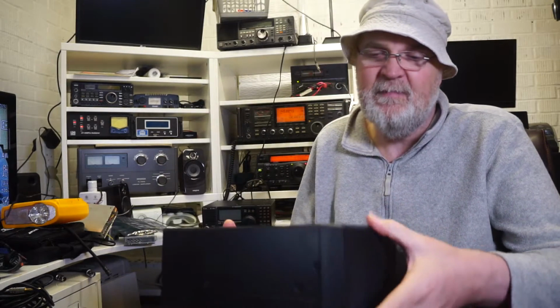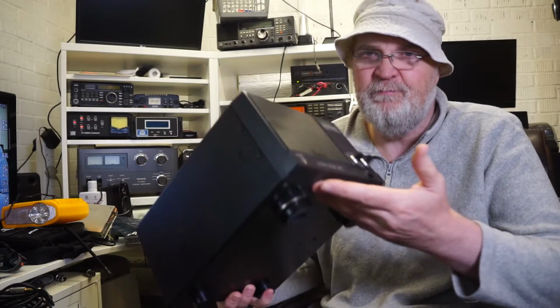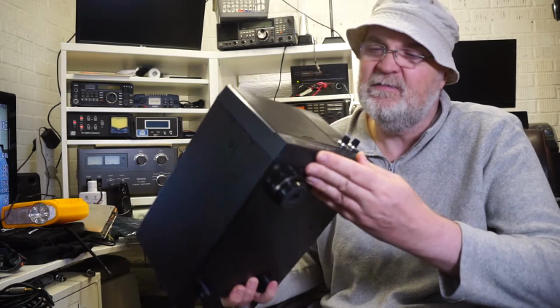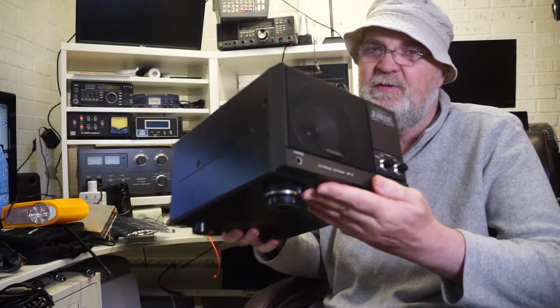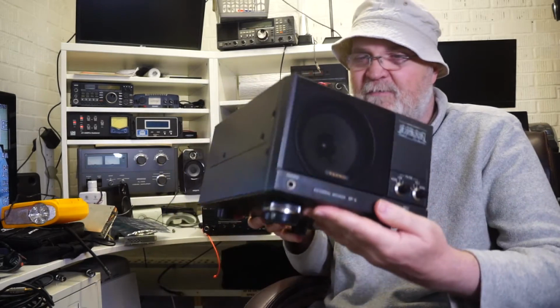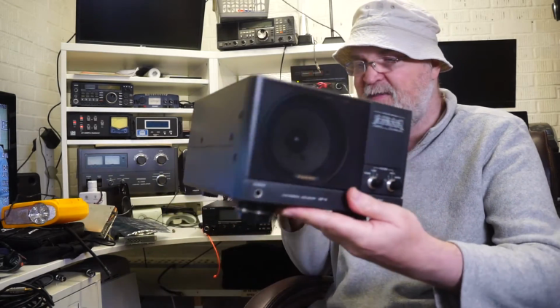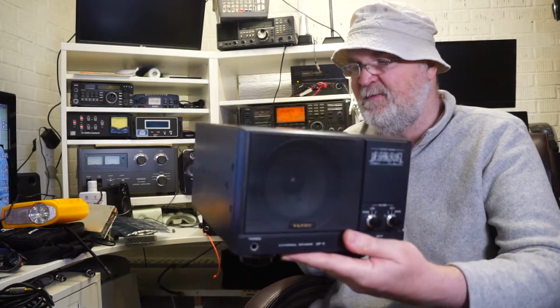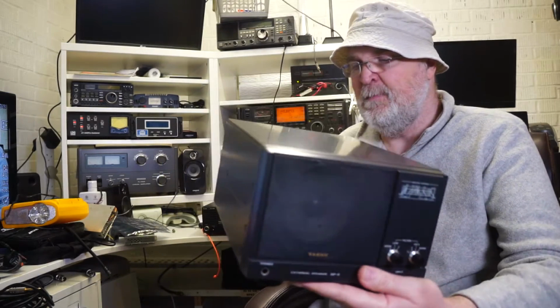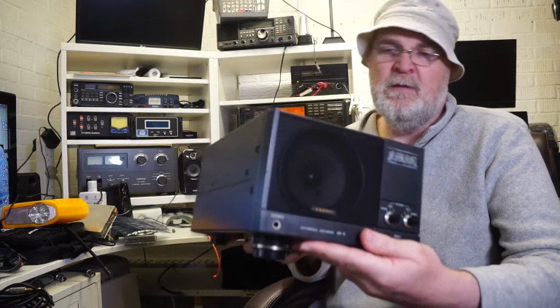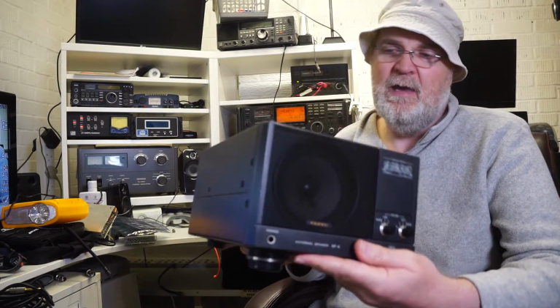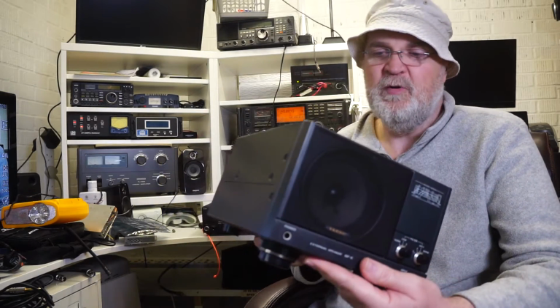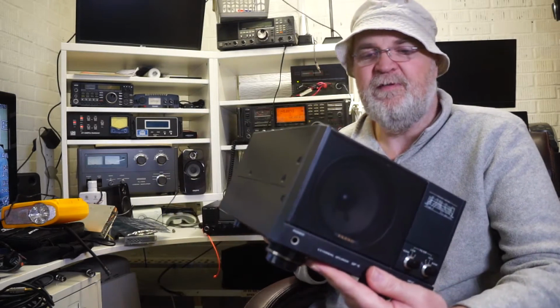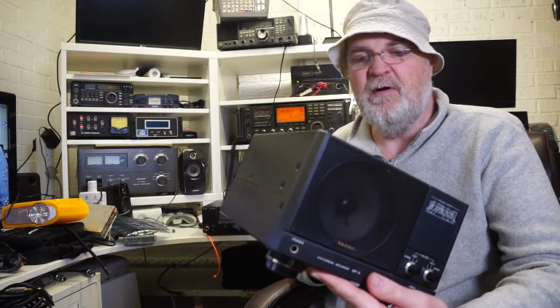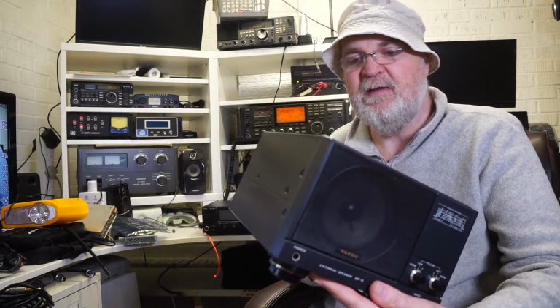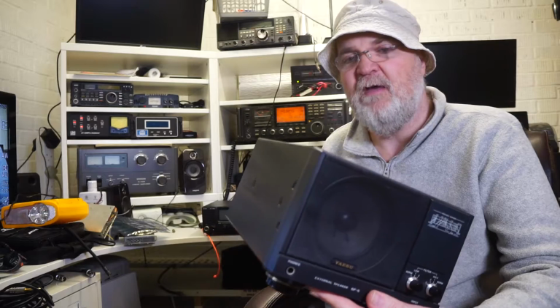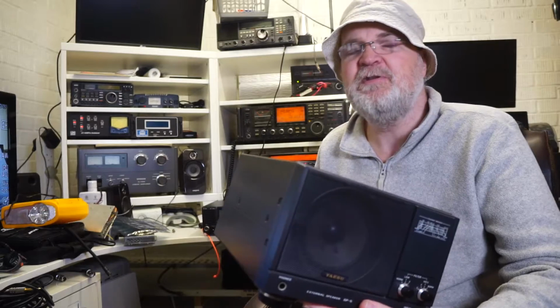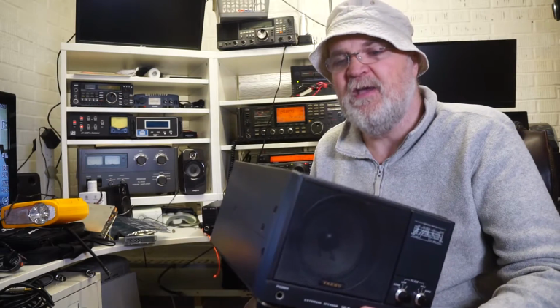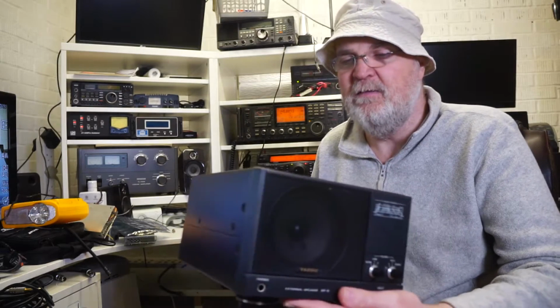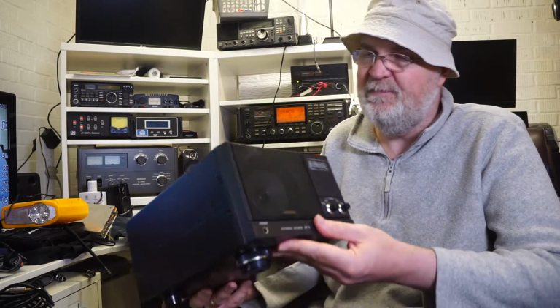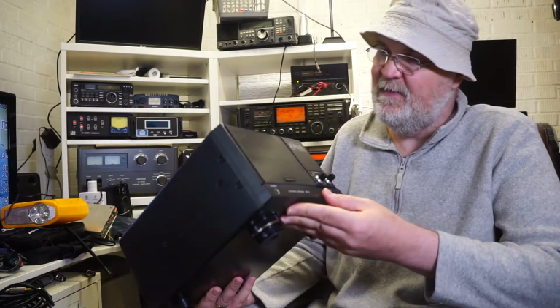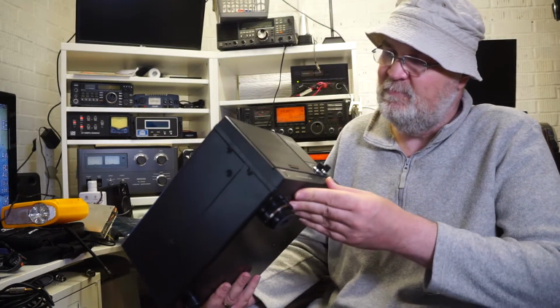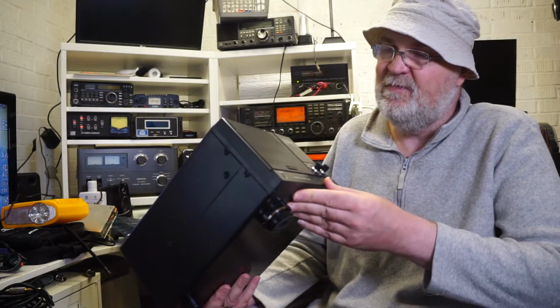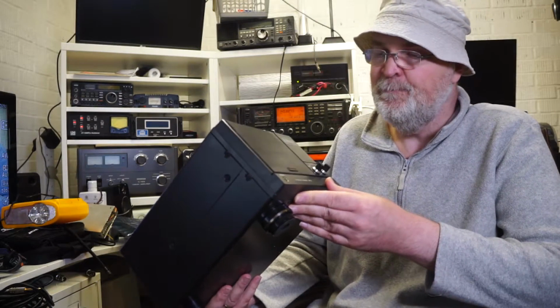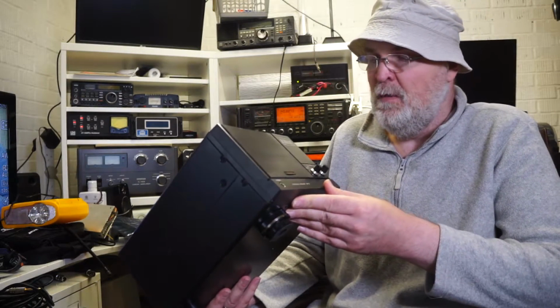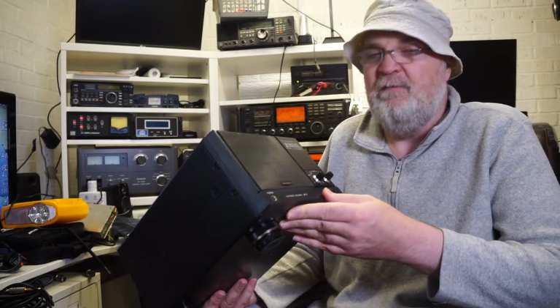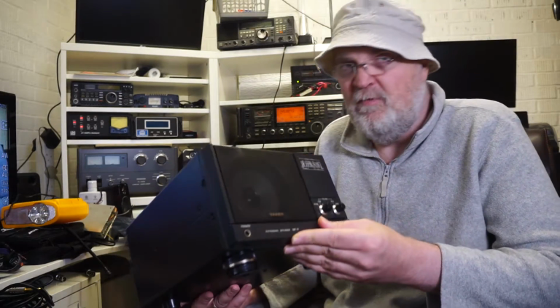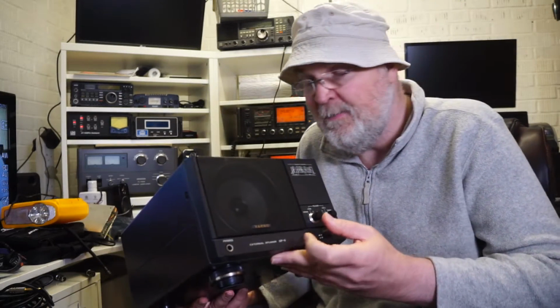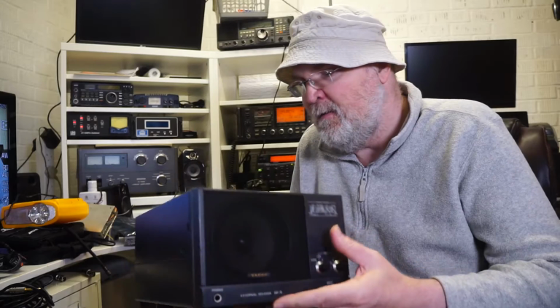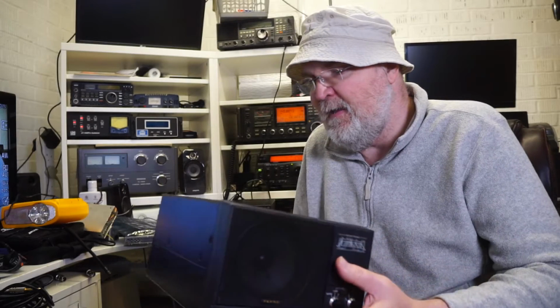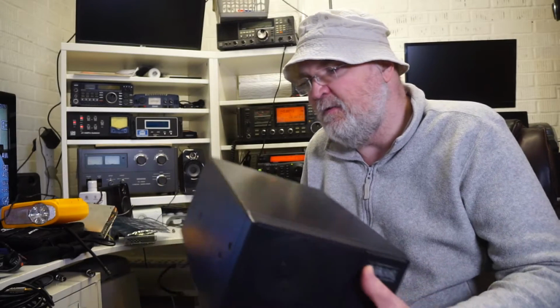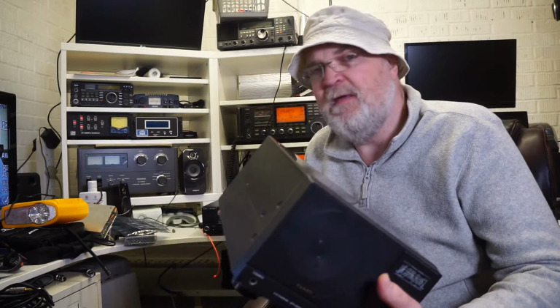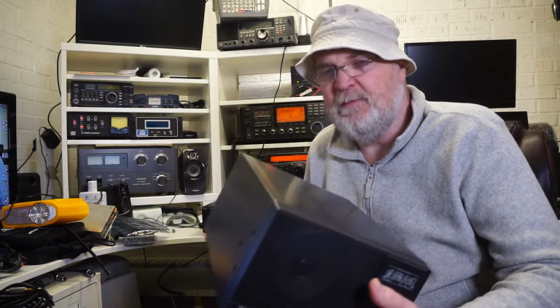It's a massive beast, so if you don't have the space for this, don't even think about it. But if you have a large enough shack and you want a speaker that lasts you, well, forever really, then I recommend this one.